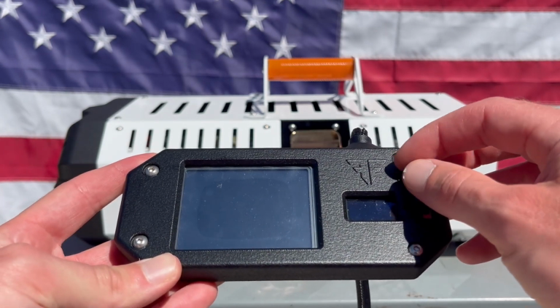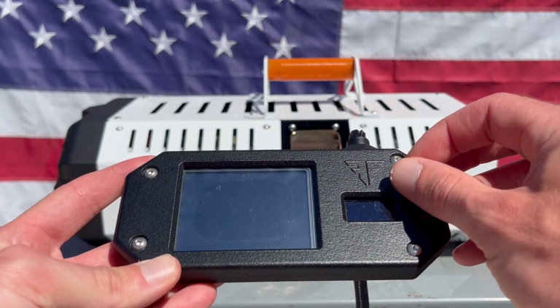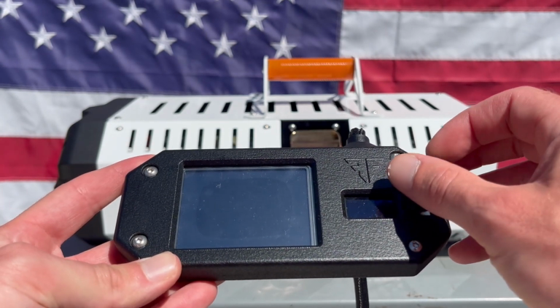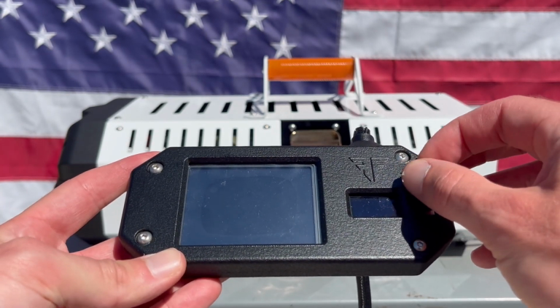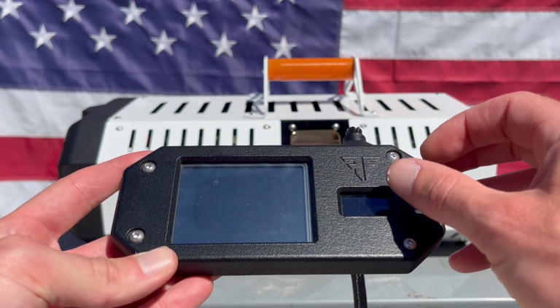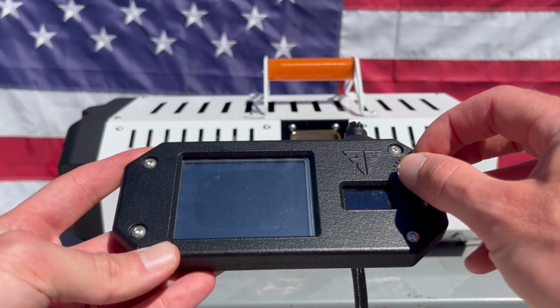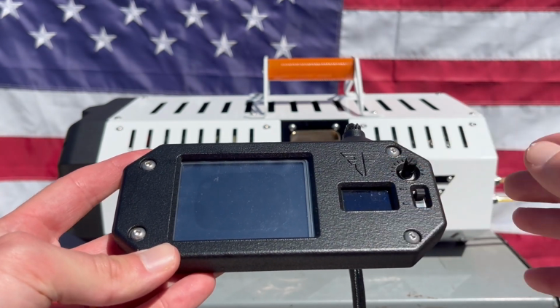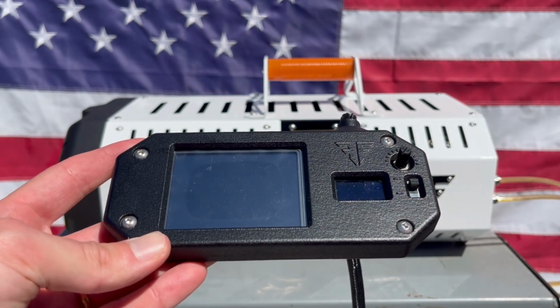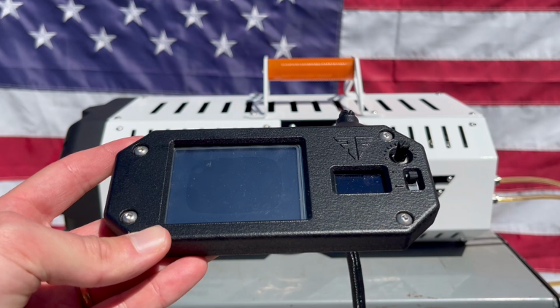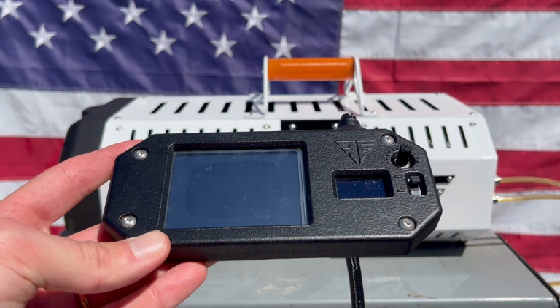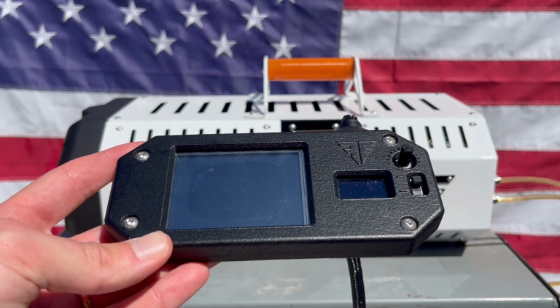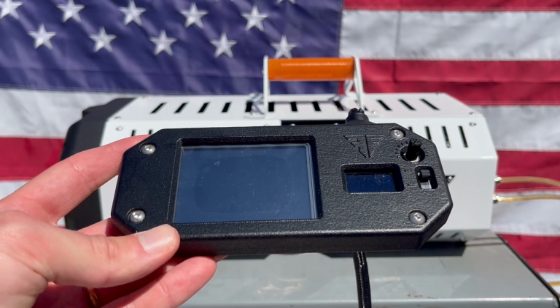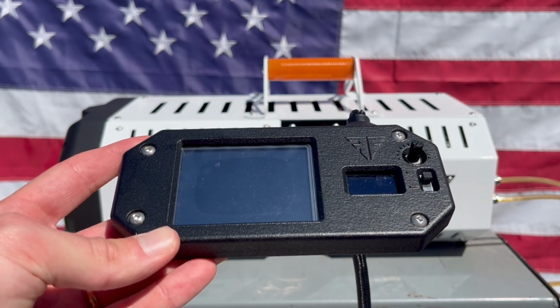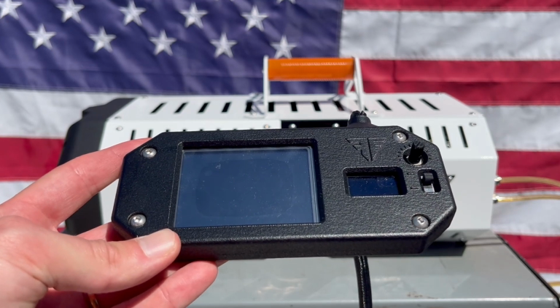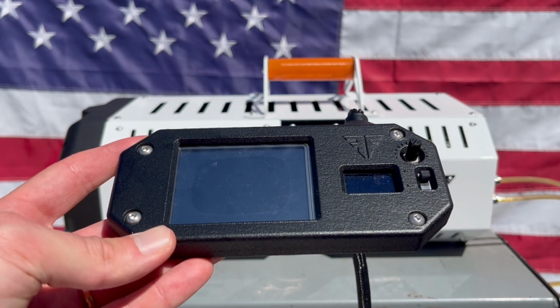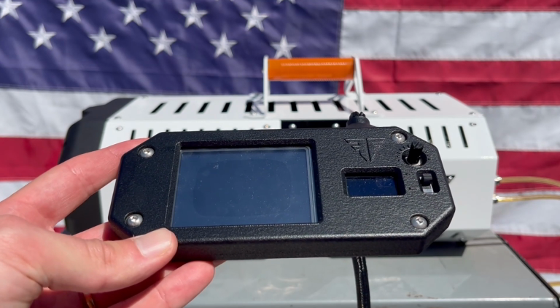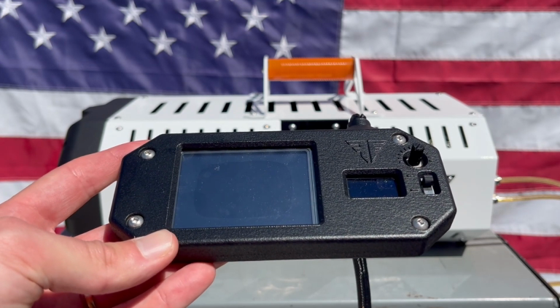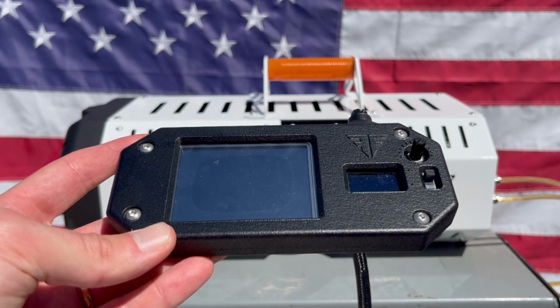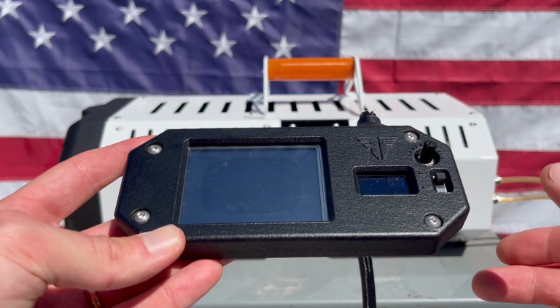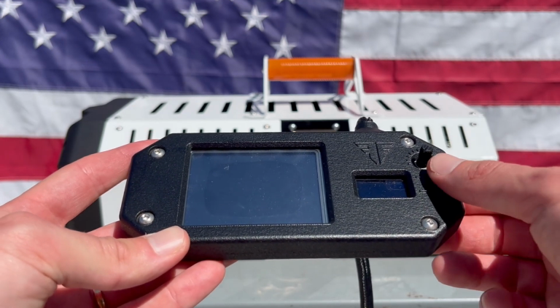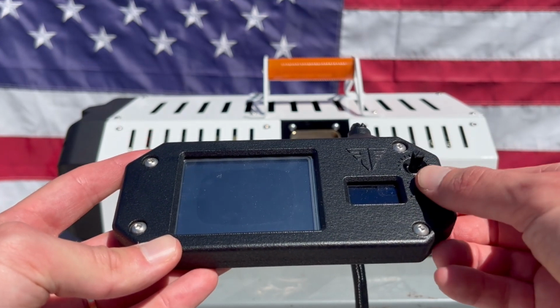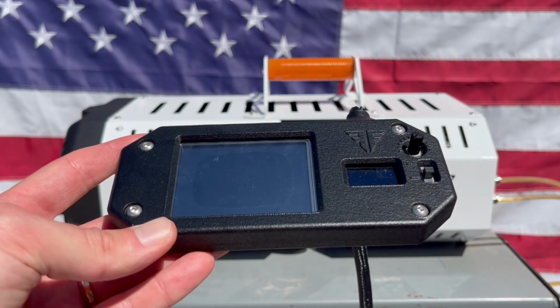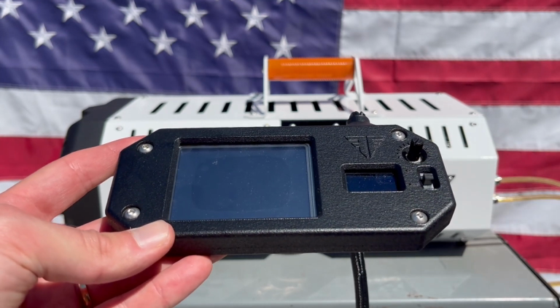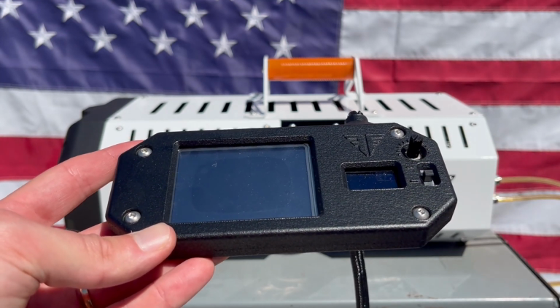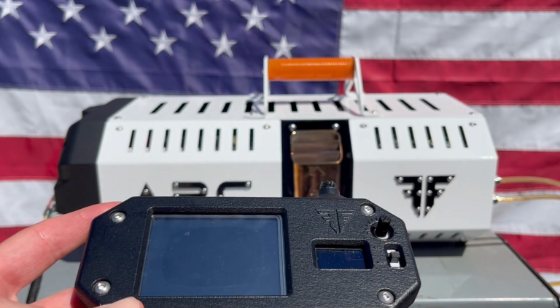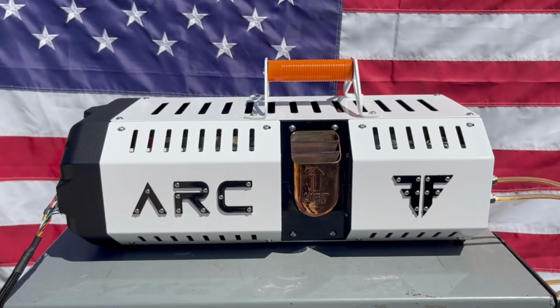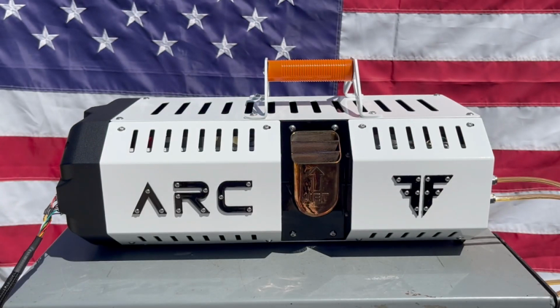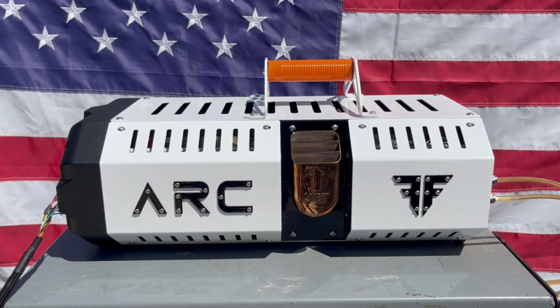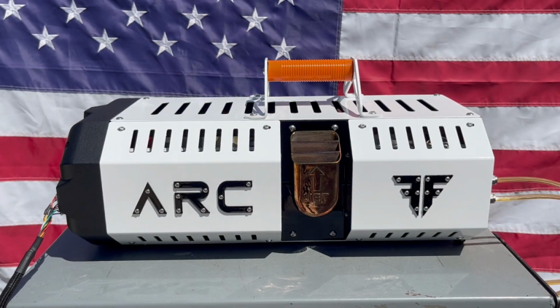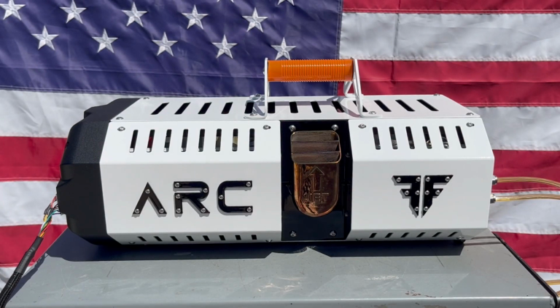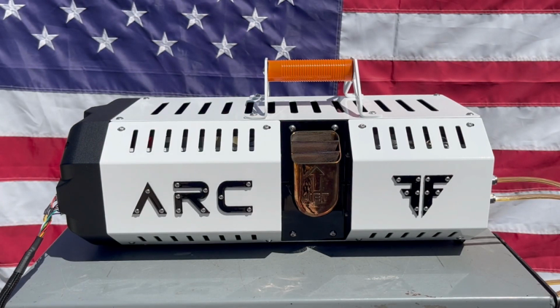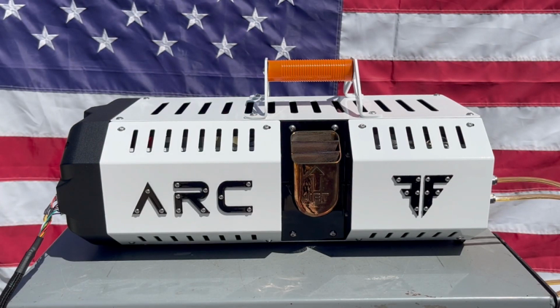Rotate the knob clockwise and counter-clockwise to initiate the startup sequence. To stop the system at any time, toggle the switch down and allow the Arc sufficient time to cool down.